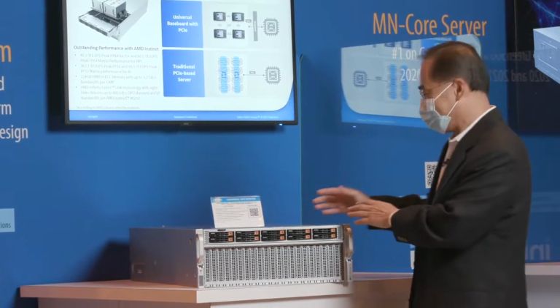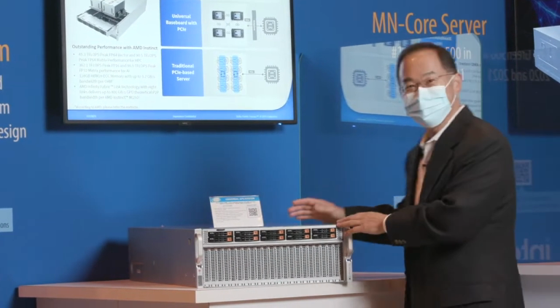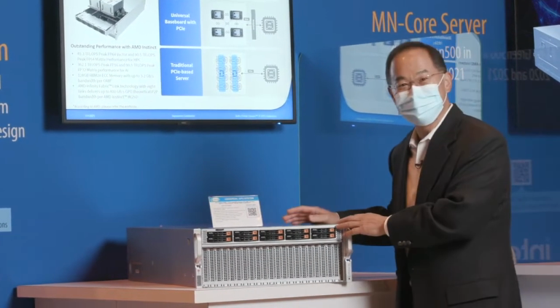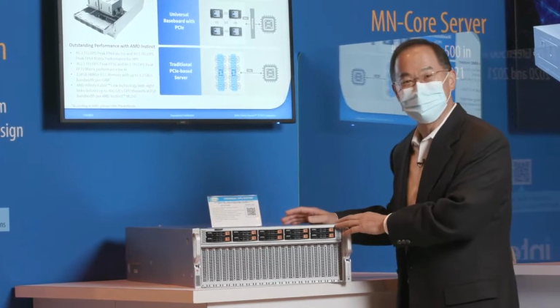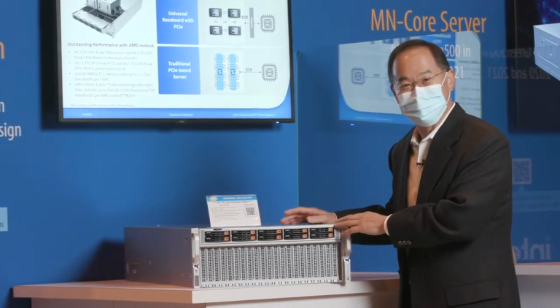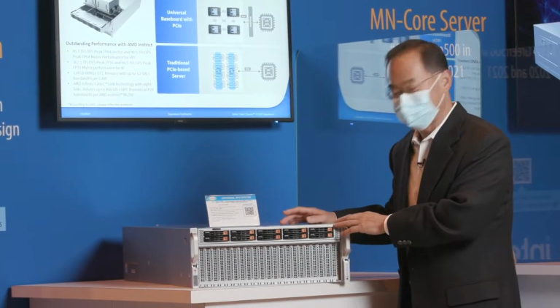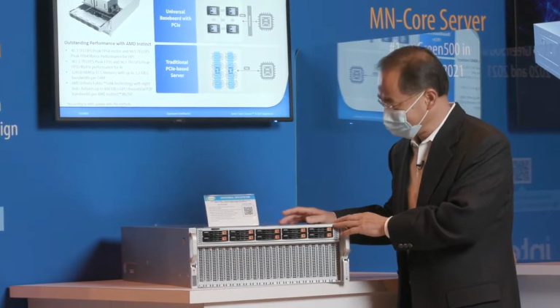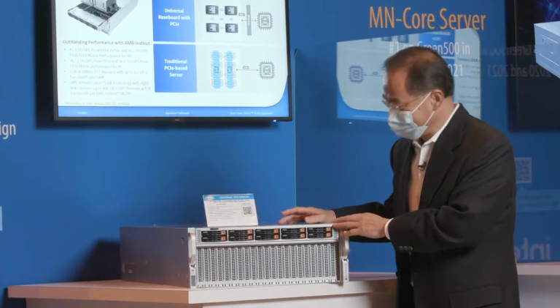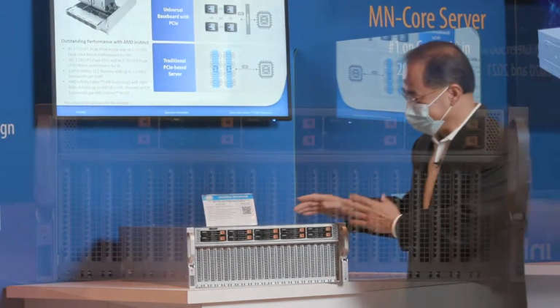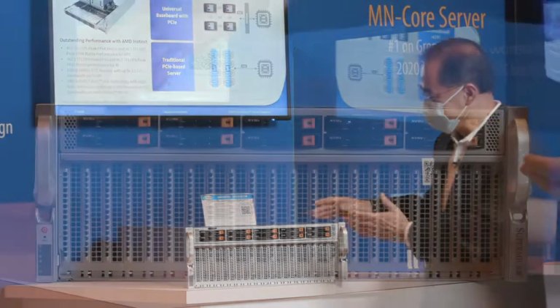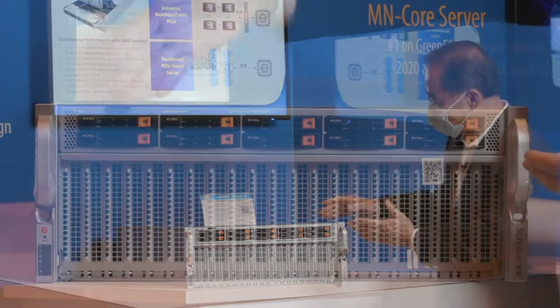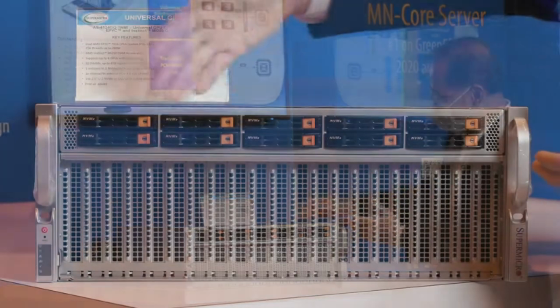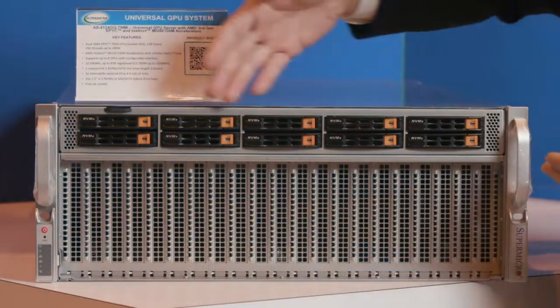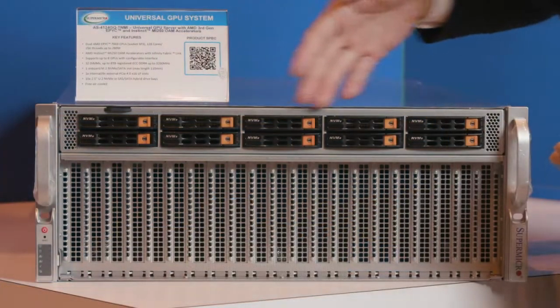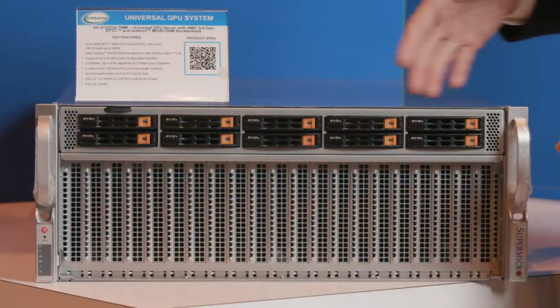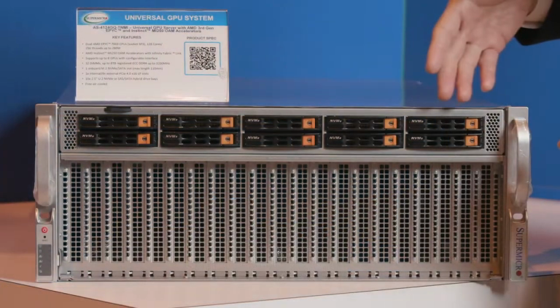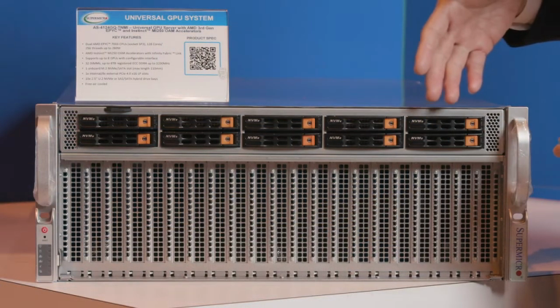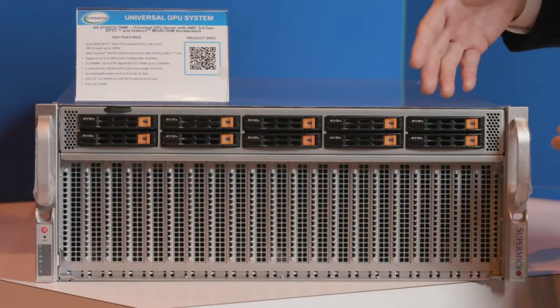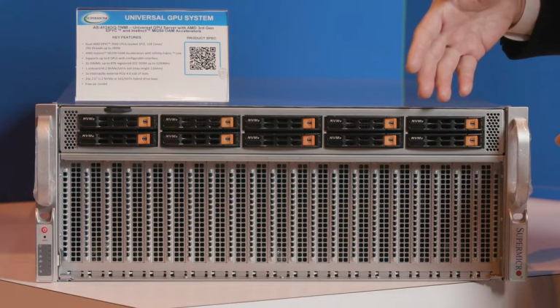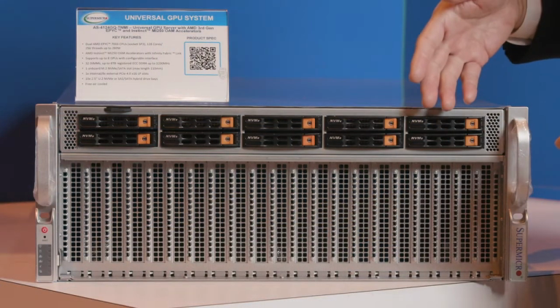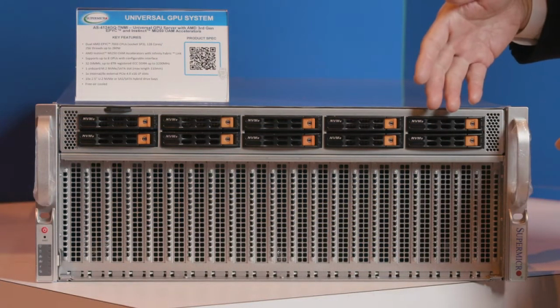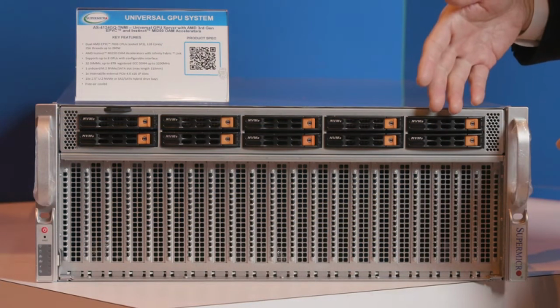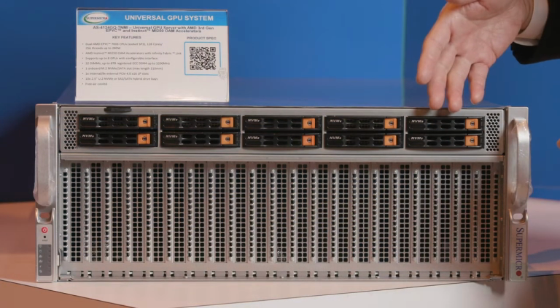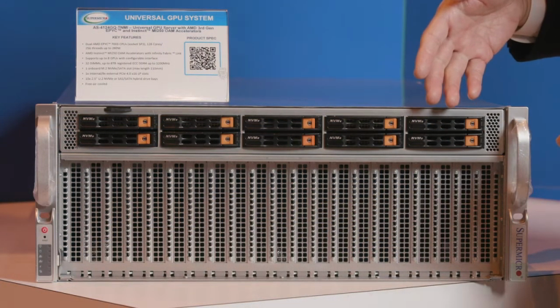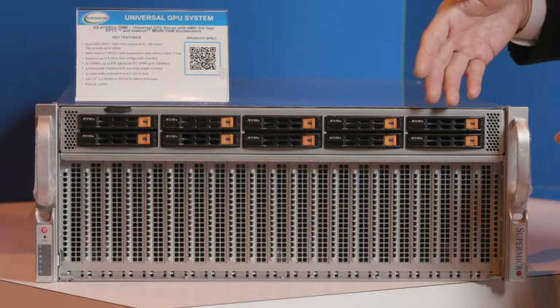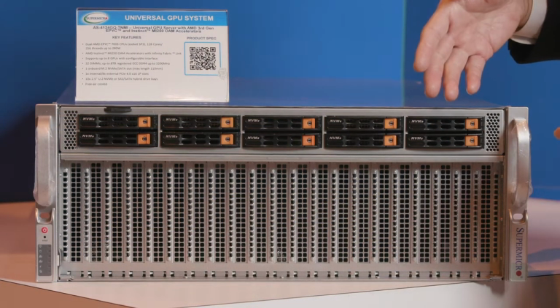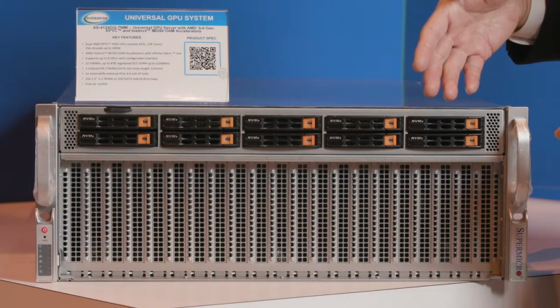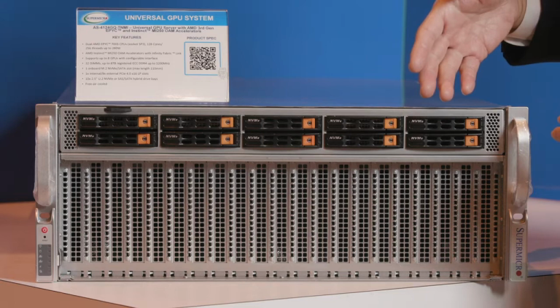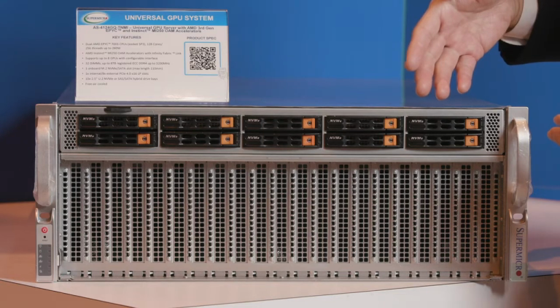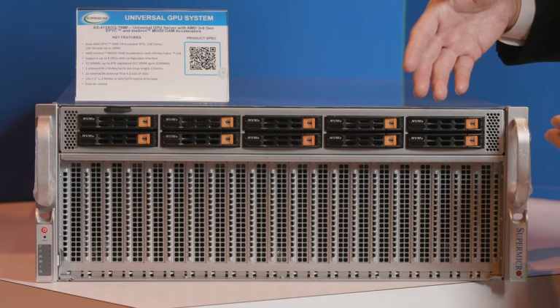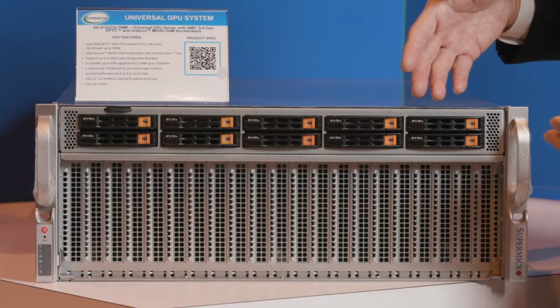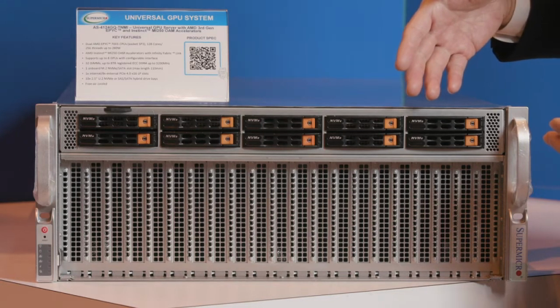Here is the beauty. At the front, there are up to 10 U.2 drive slots for fast local storage.